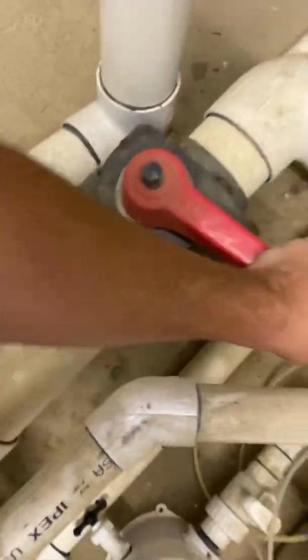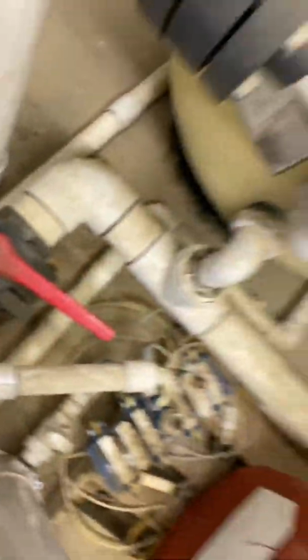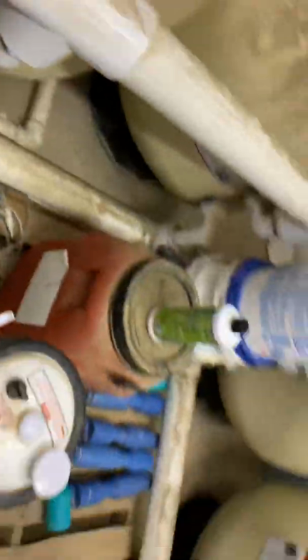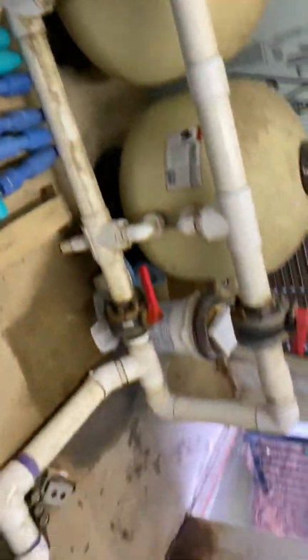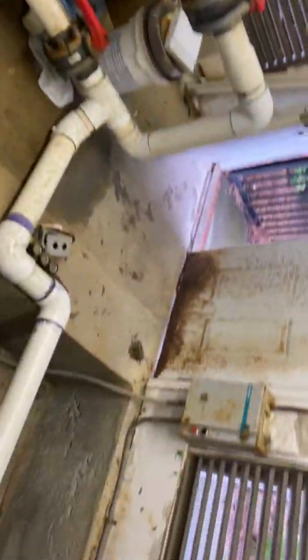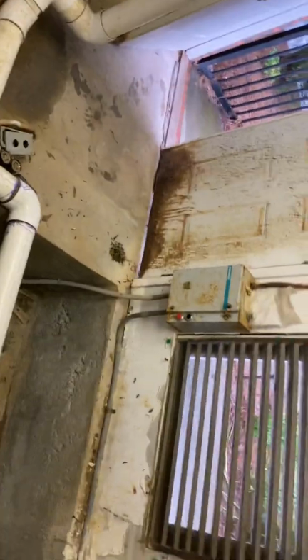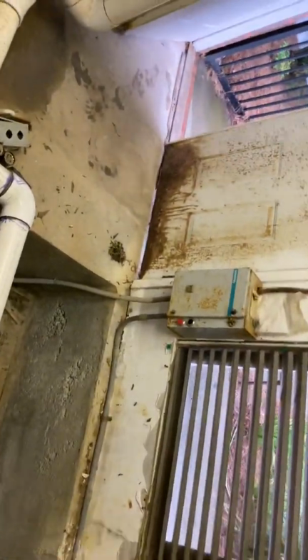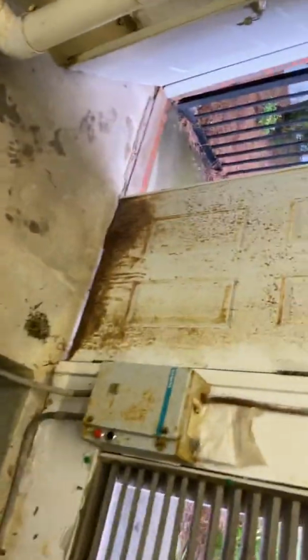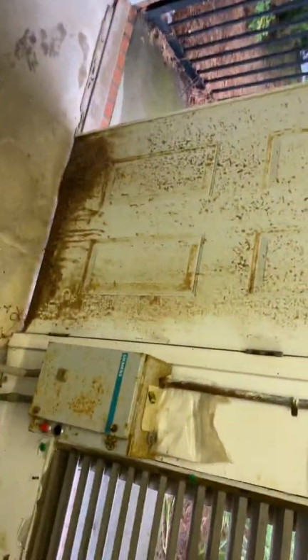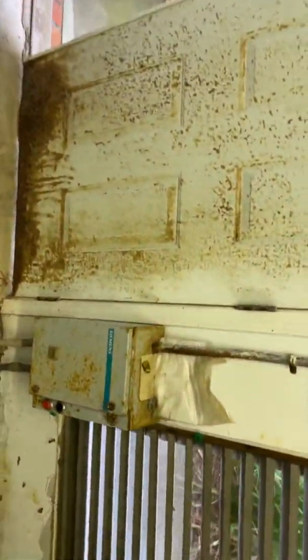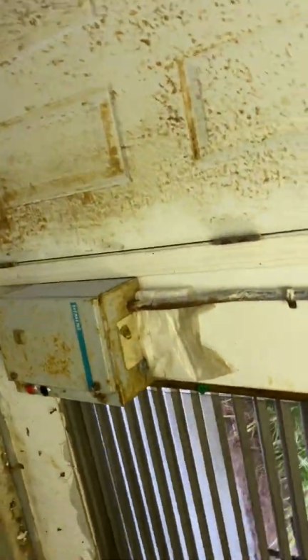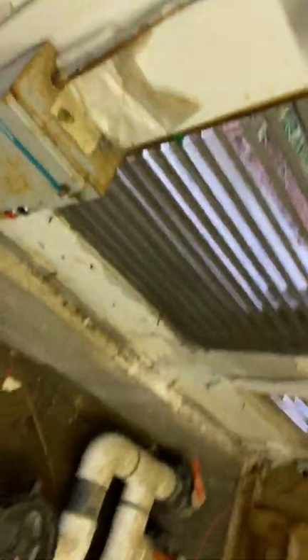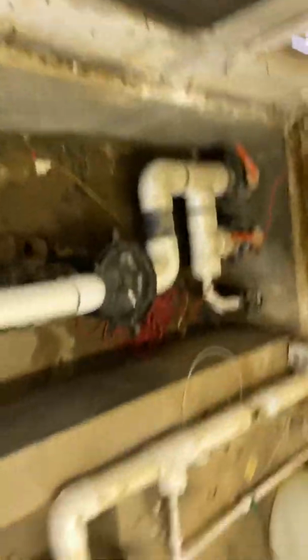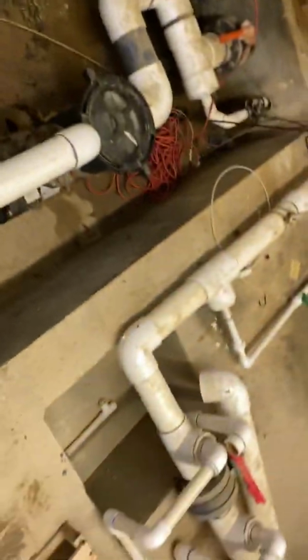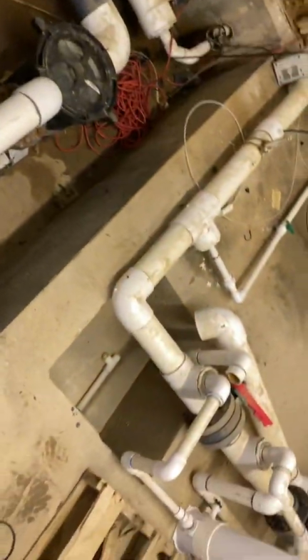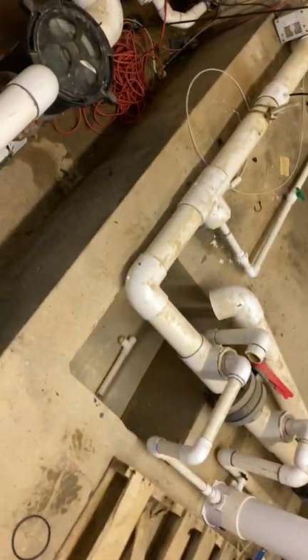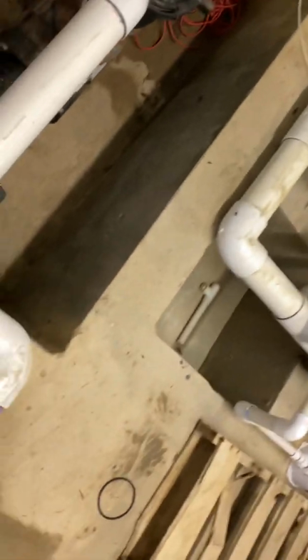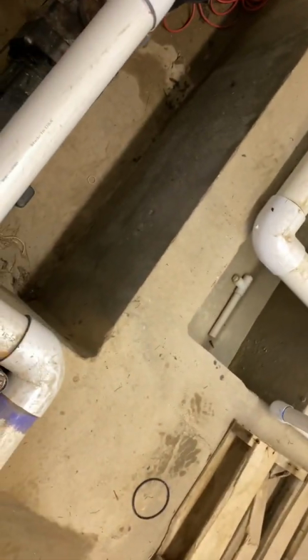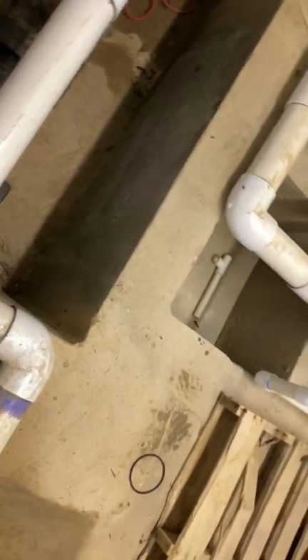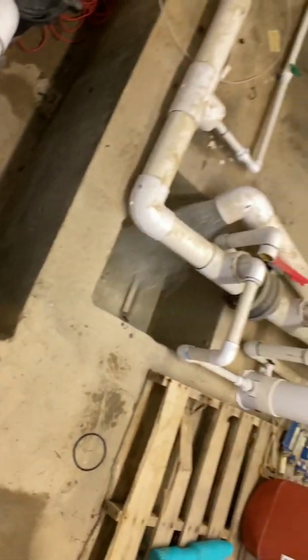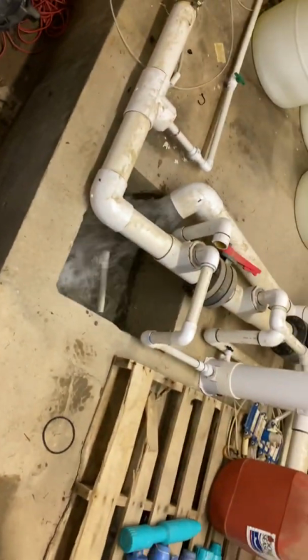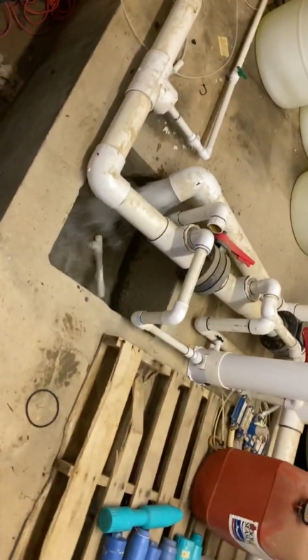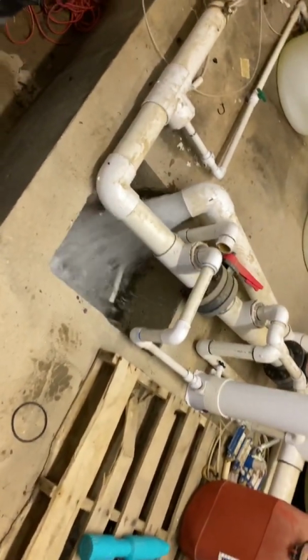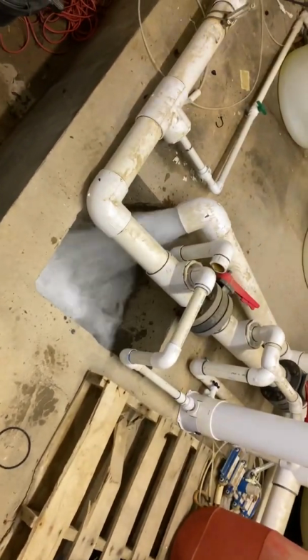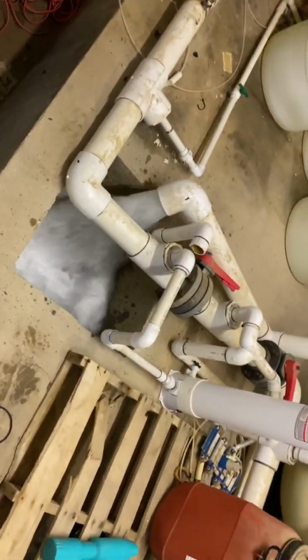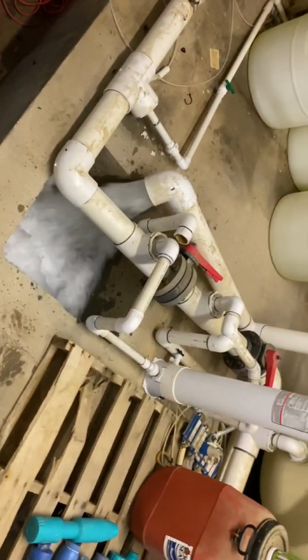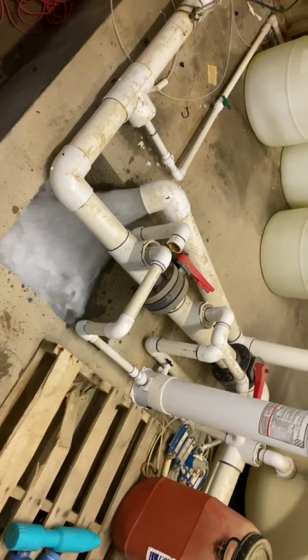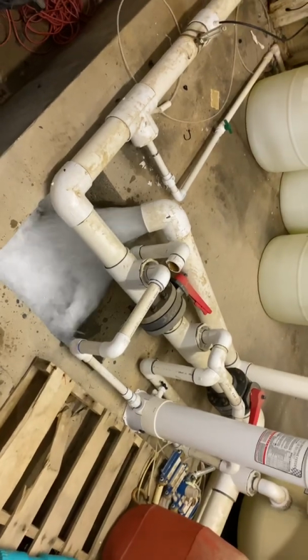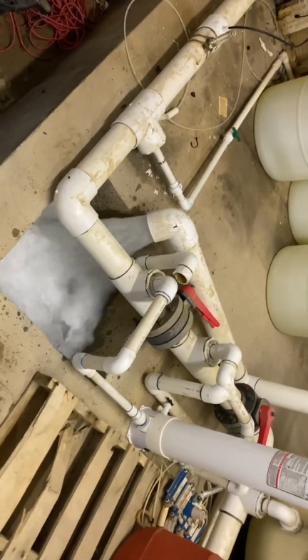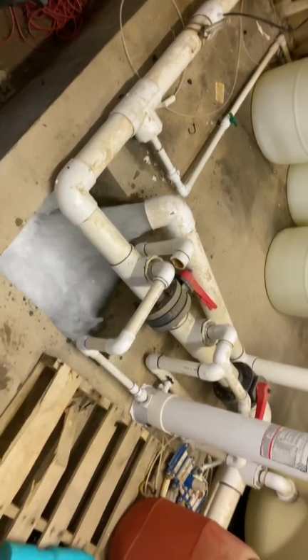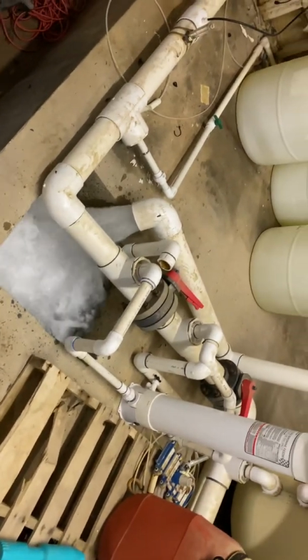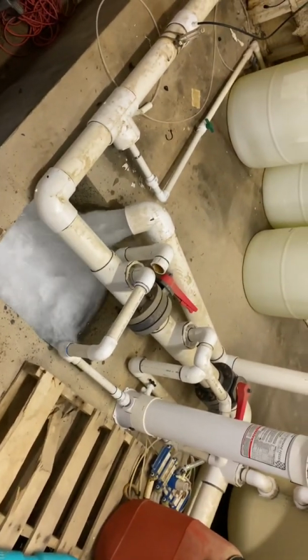And here we go. Now we're going to turn the pump on. There goes the water out the backwash. We're going to see it get dirty.